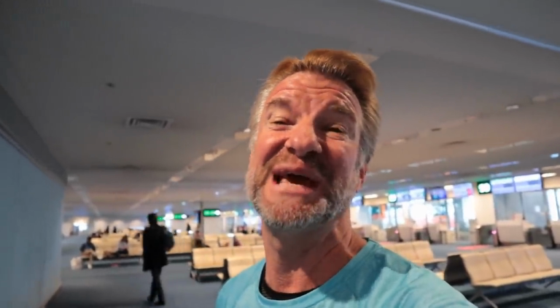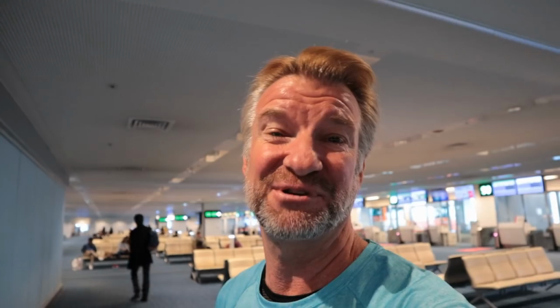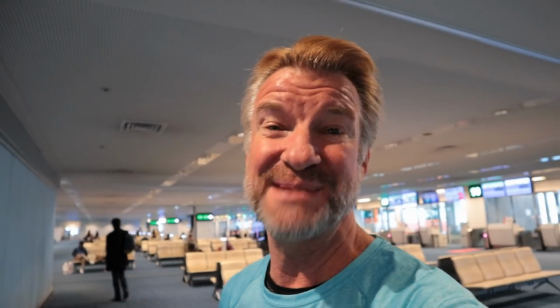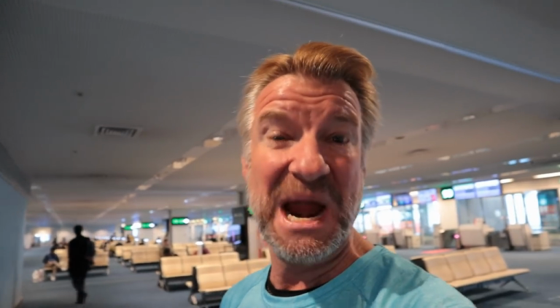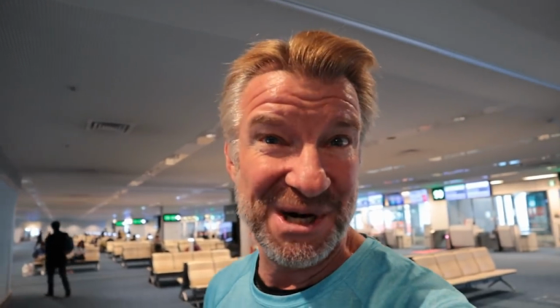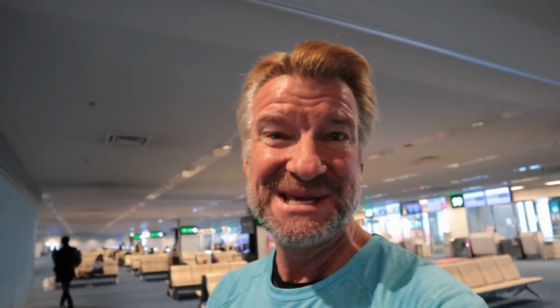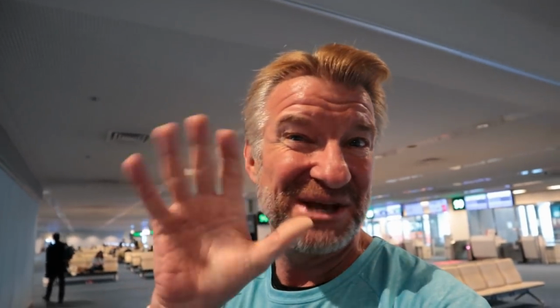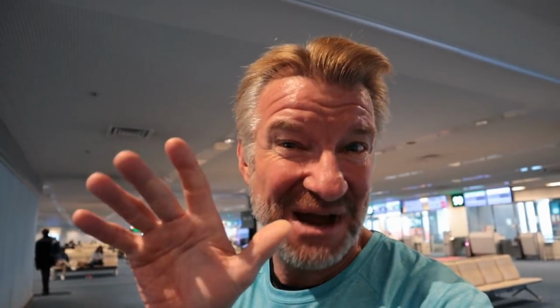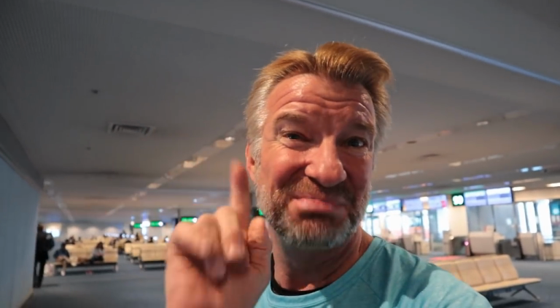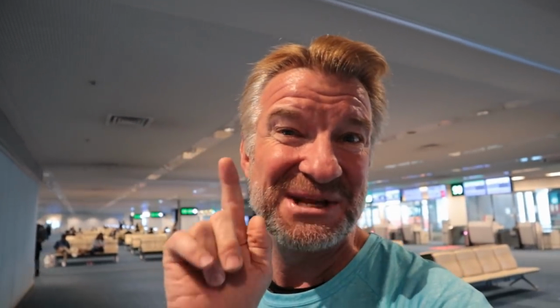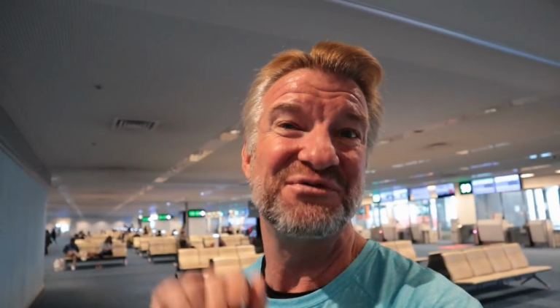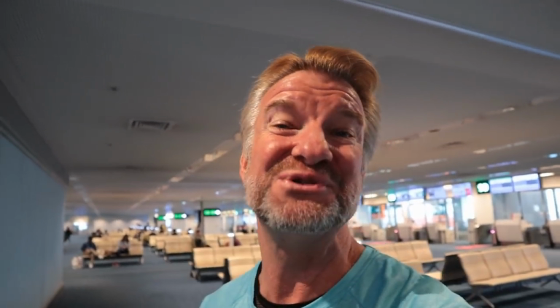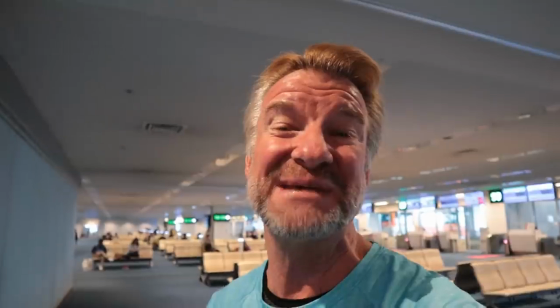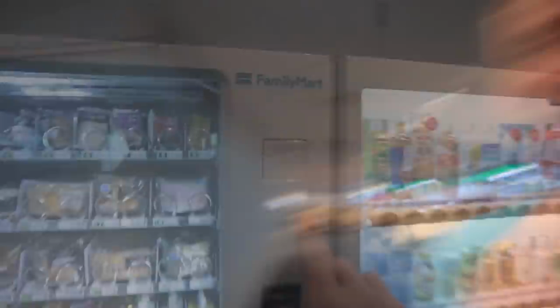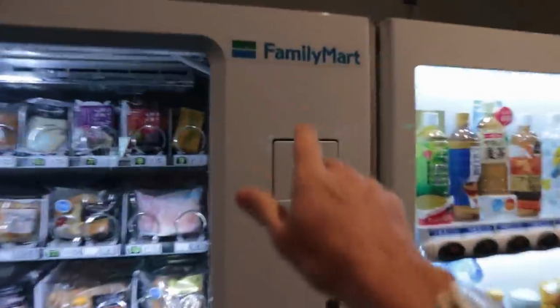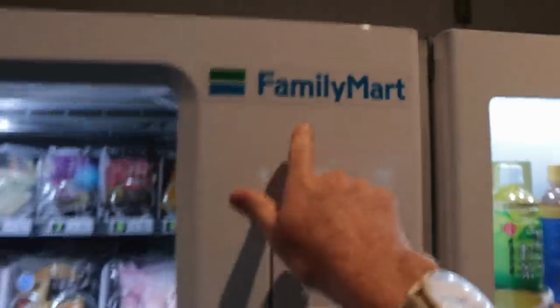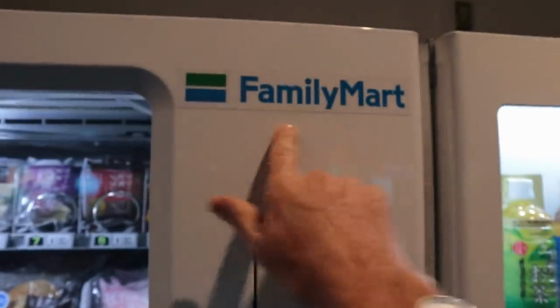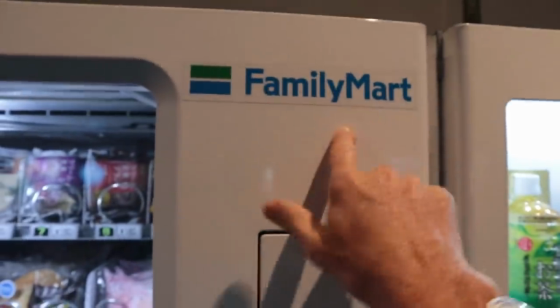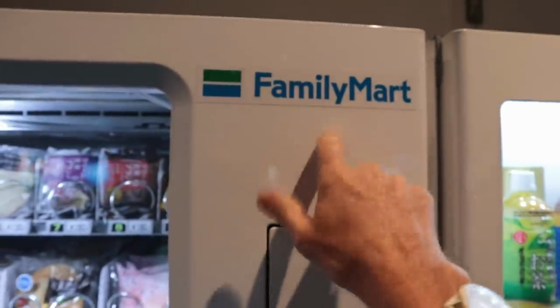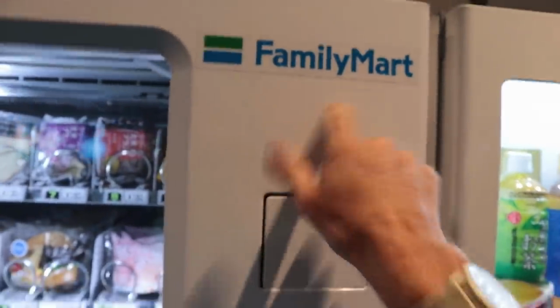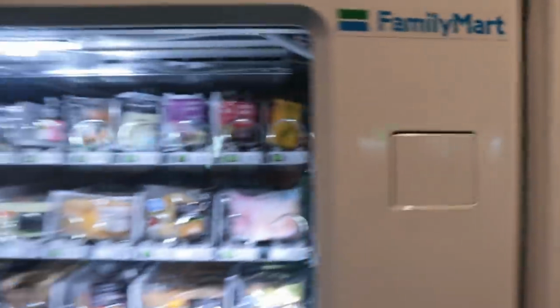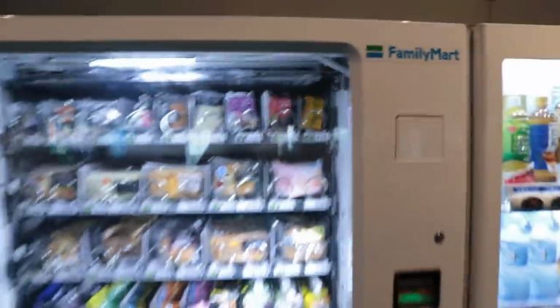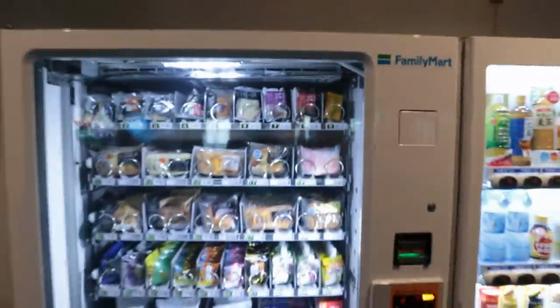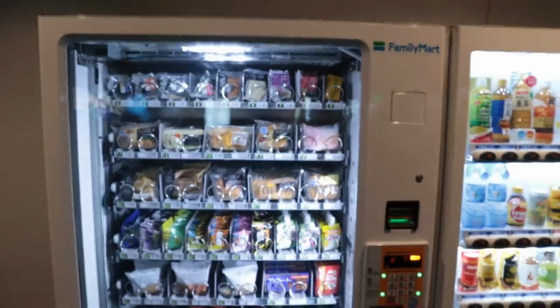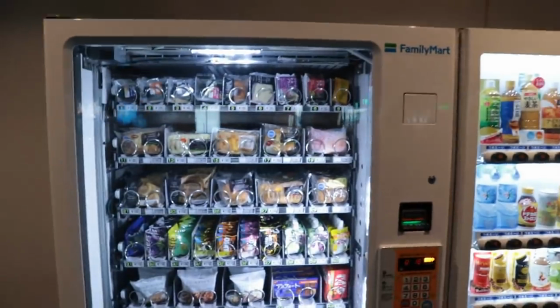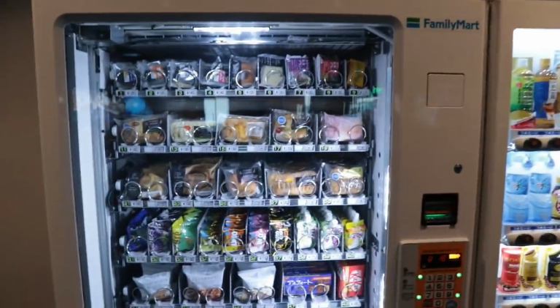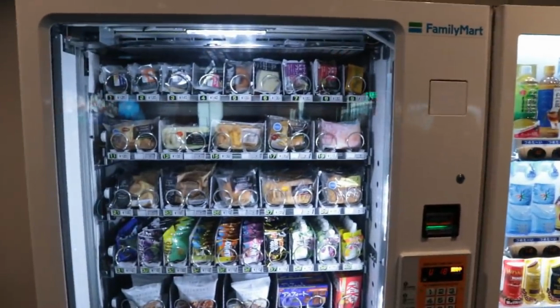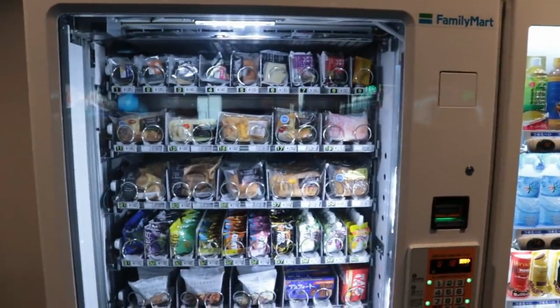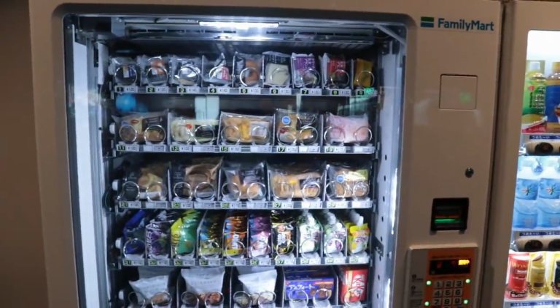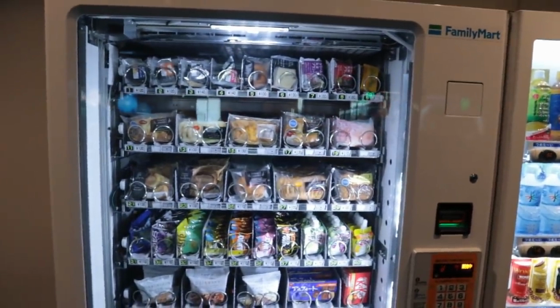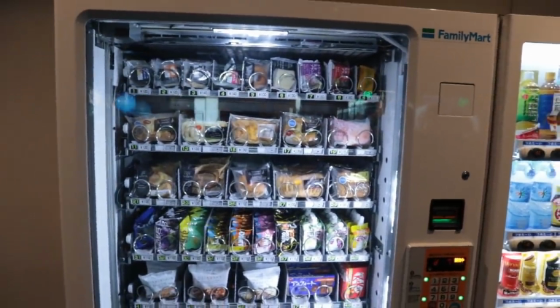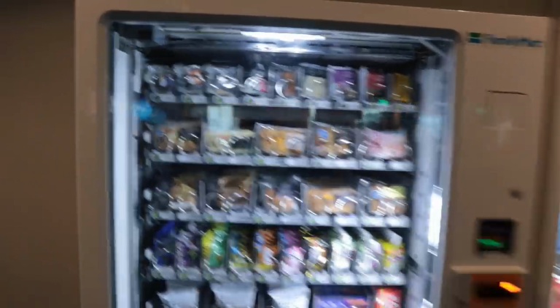For today's episode, I am at the airport, and guess what I found? A brand new foods vending machine. It's brought to you by Family Mart, the convenience store. The guy was just here and stocked the machine, so all this stuff should be fresh.